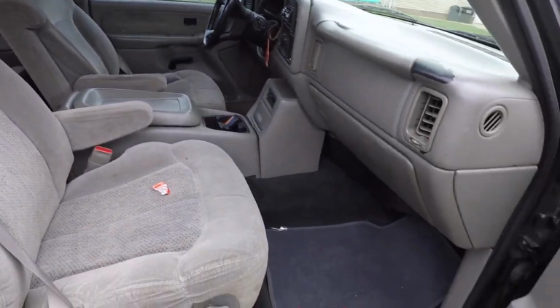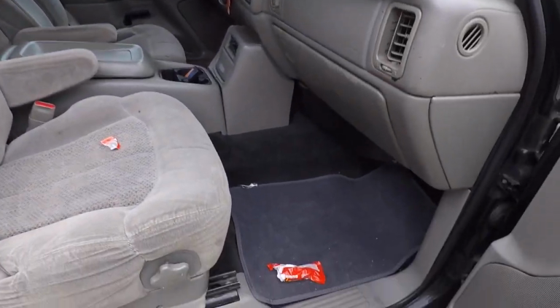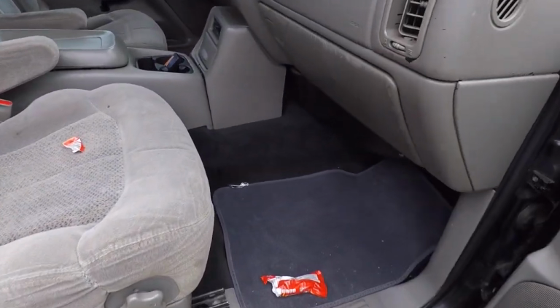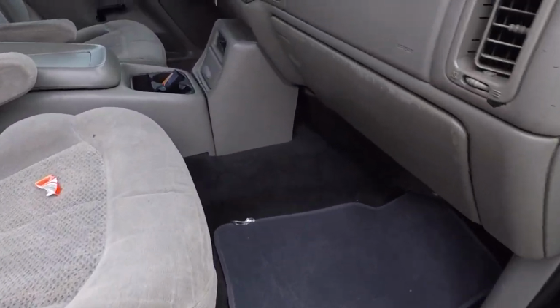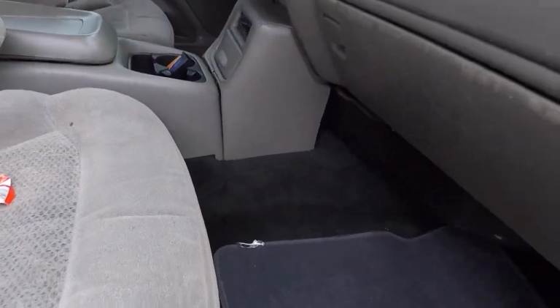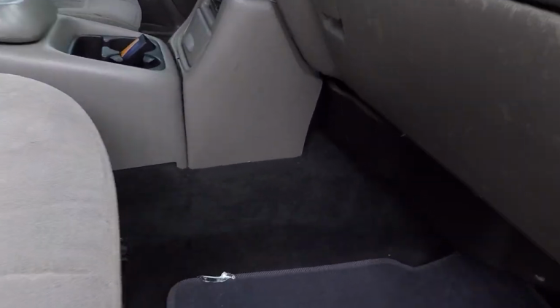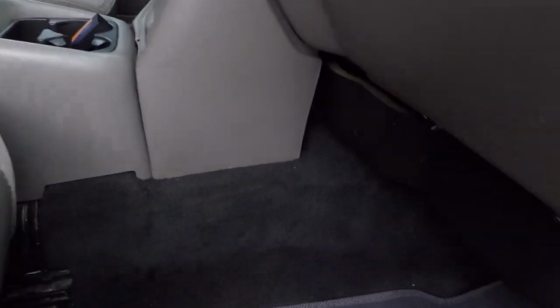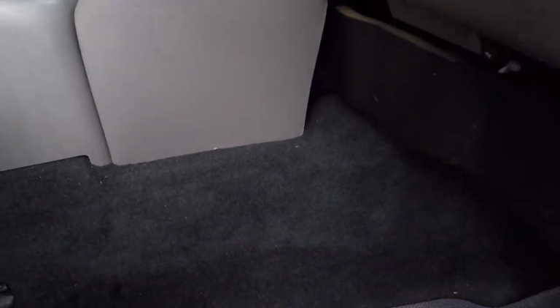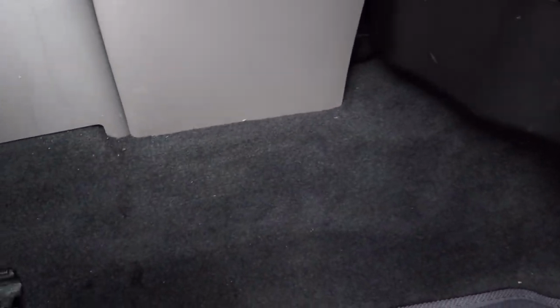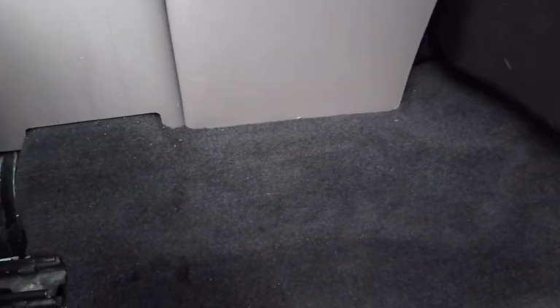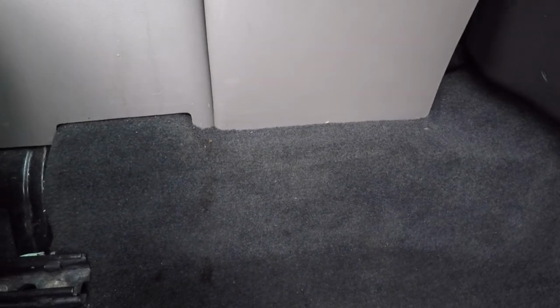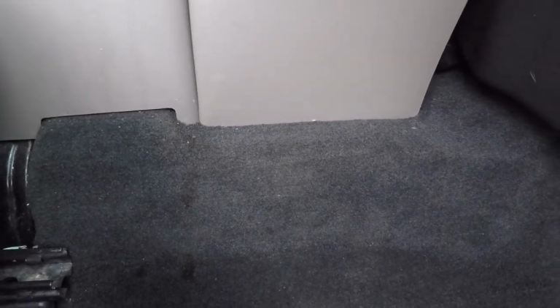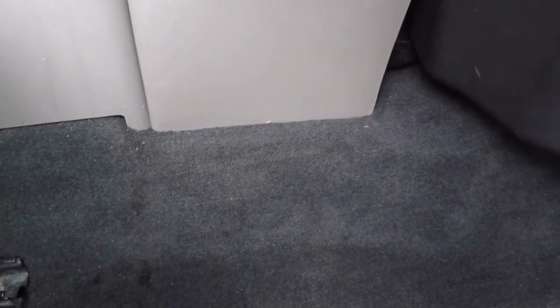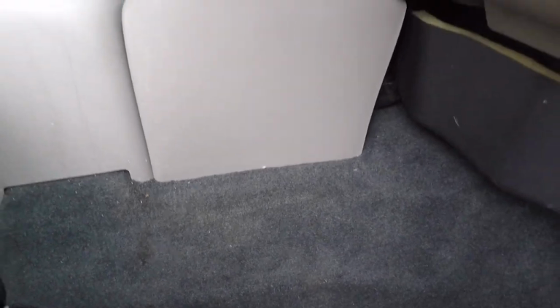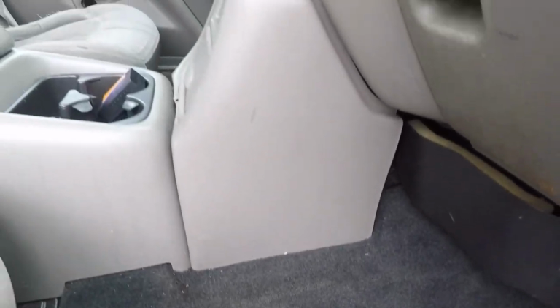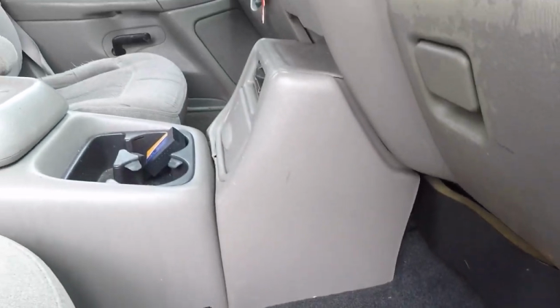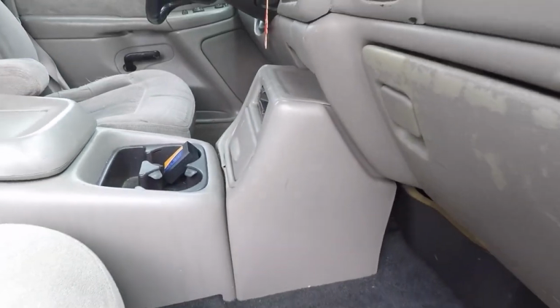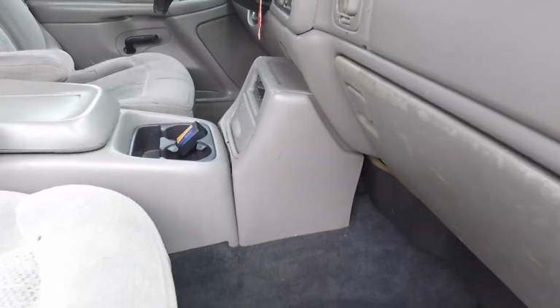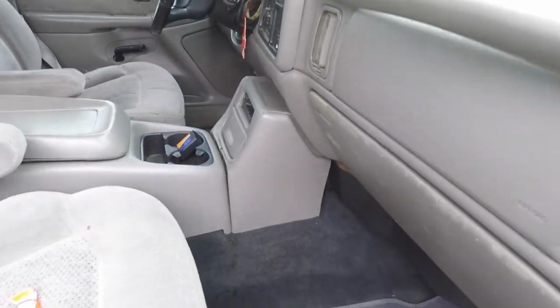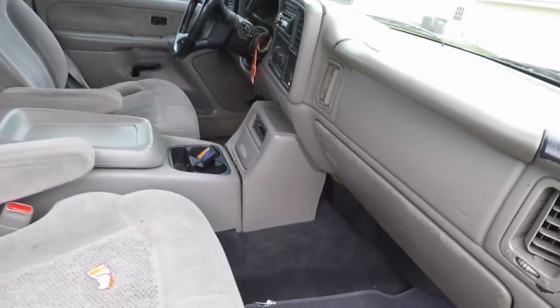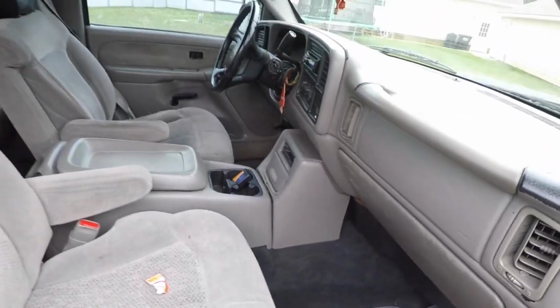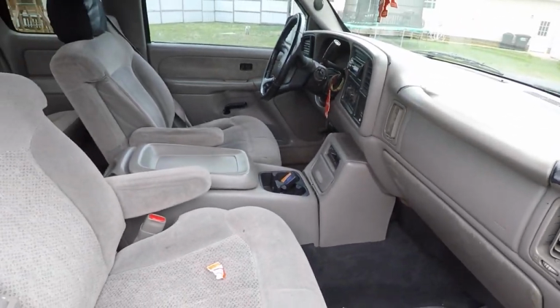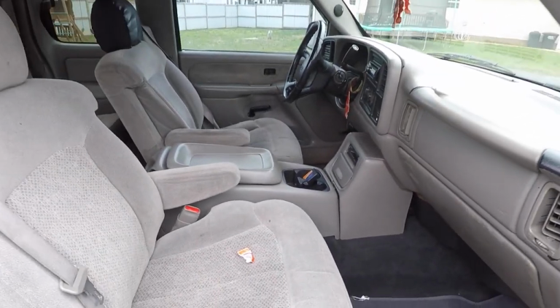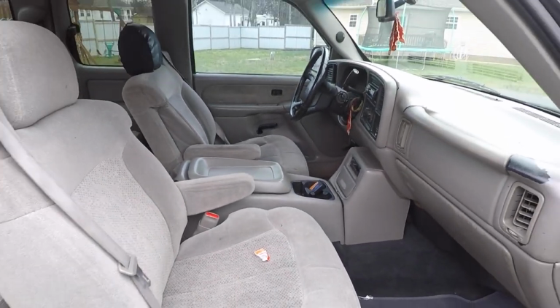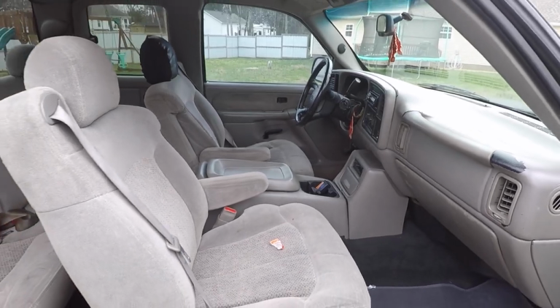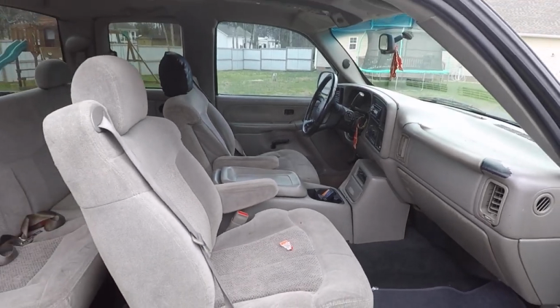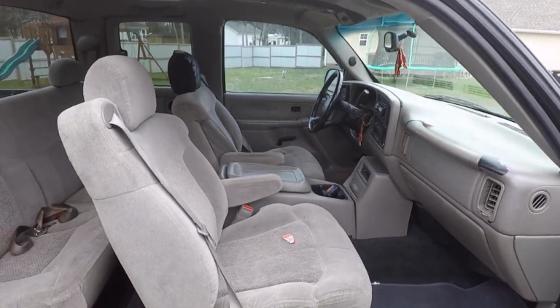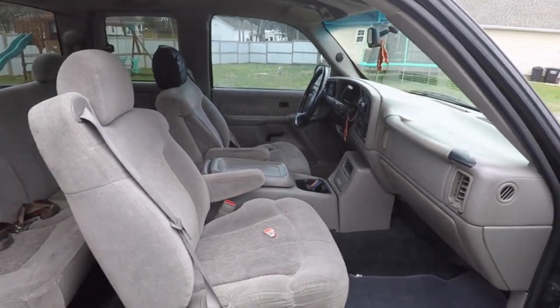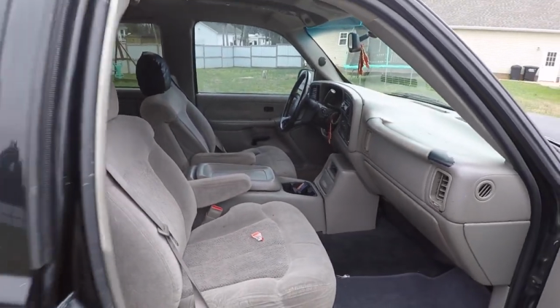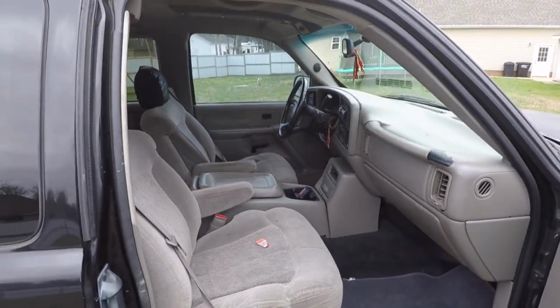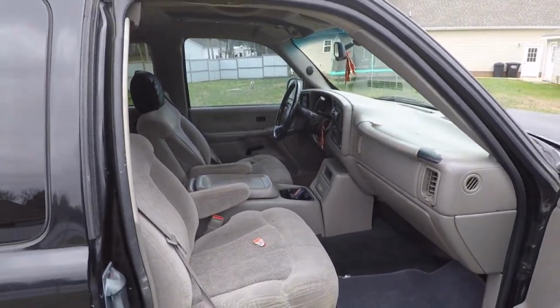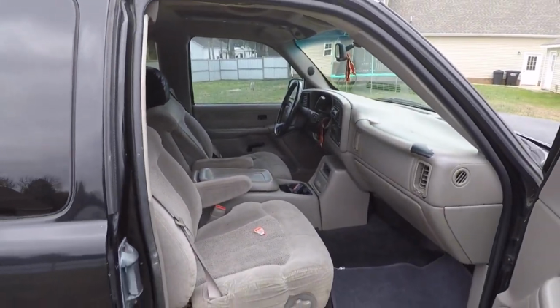The carpet looks like somebody replaced it because it's that darker brown color — I think normally it would be a tan that matches the rest of the interior. But for the most part, everything is there and in pretty good shape.